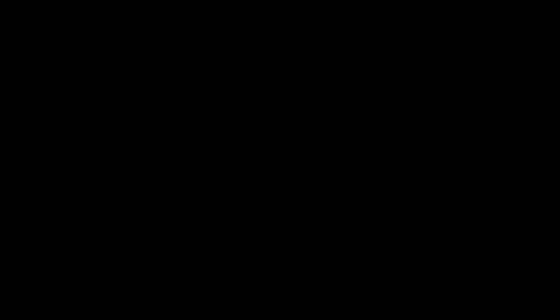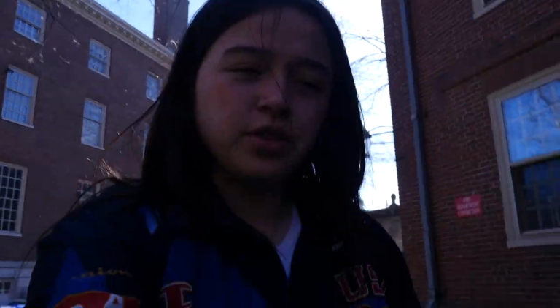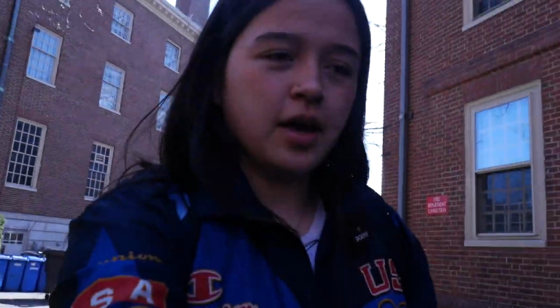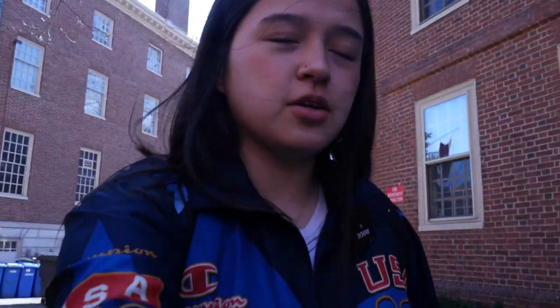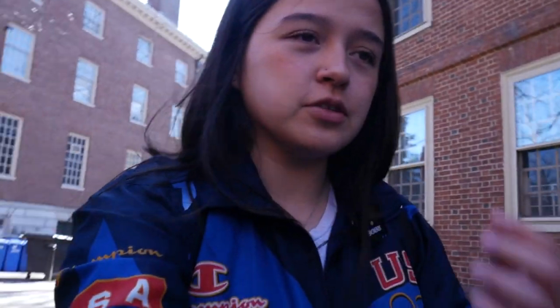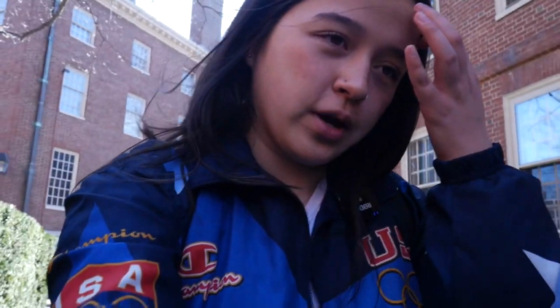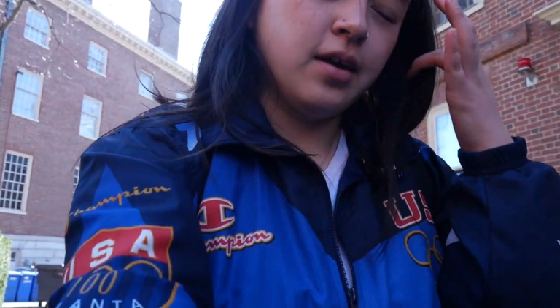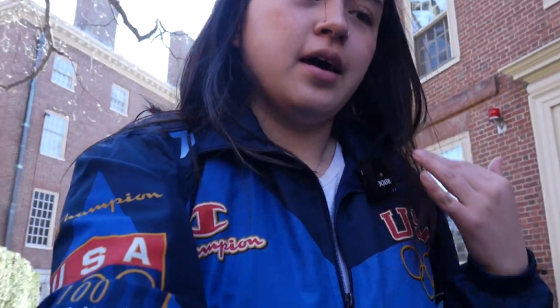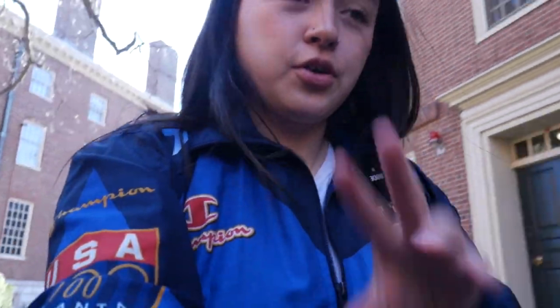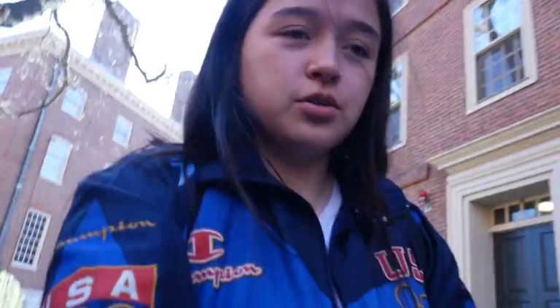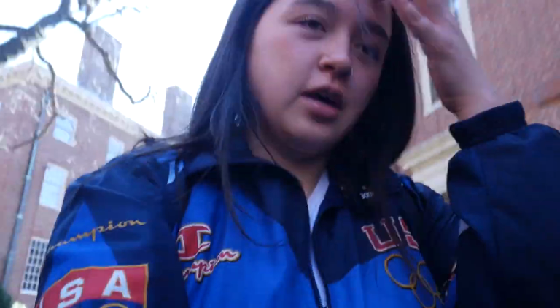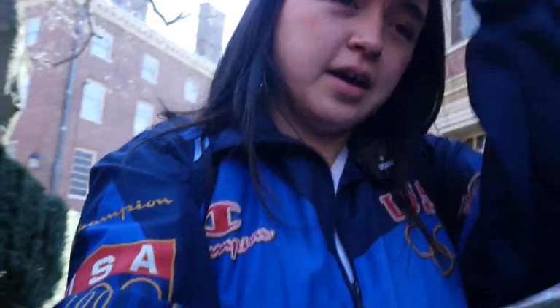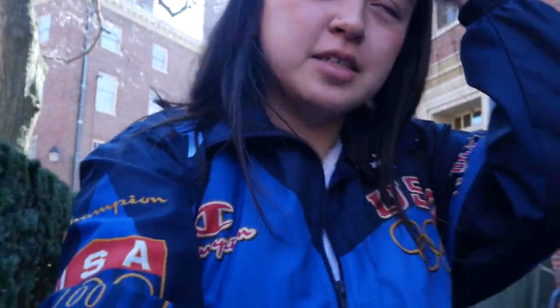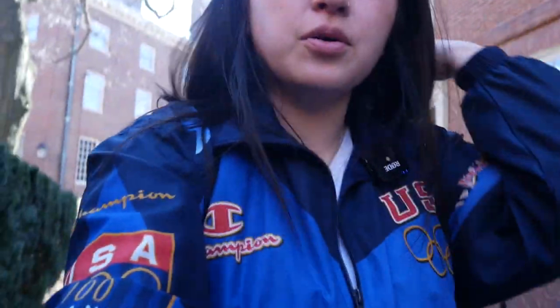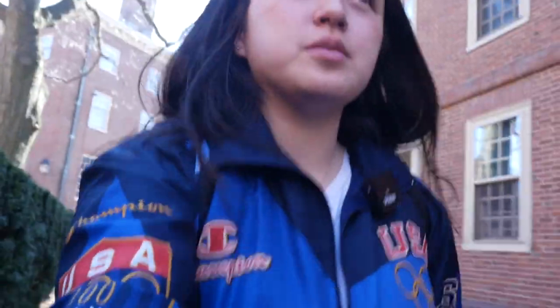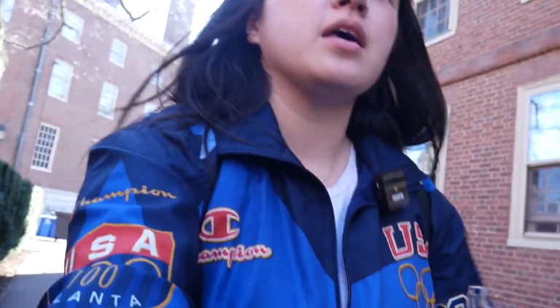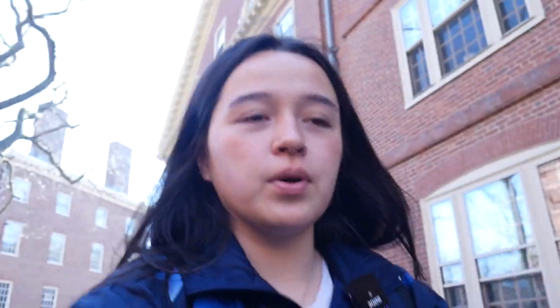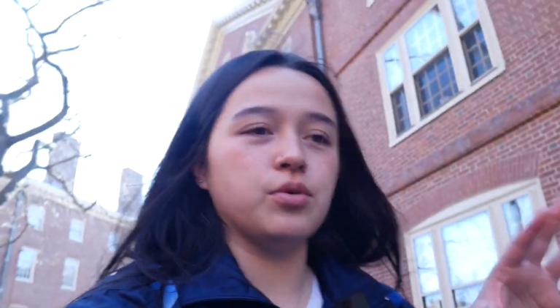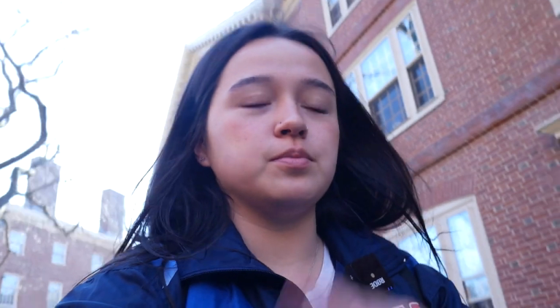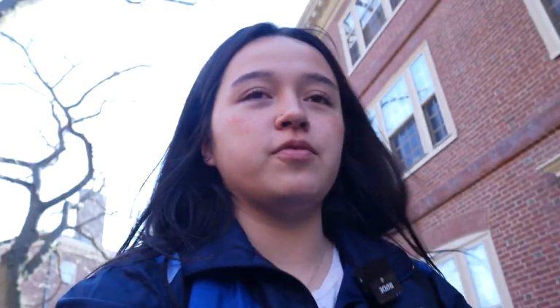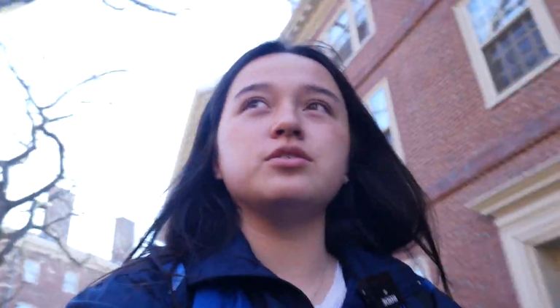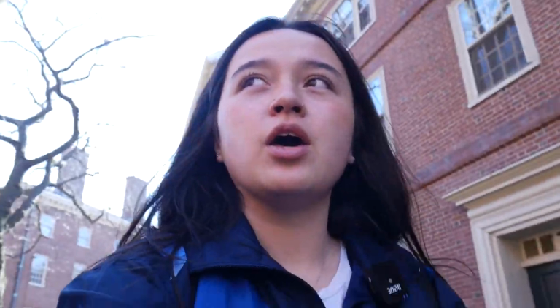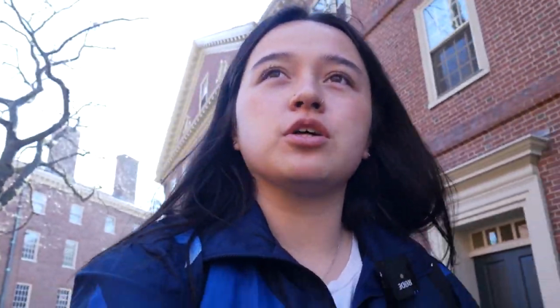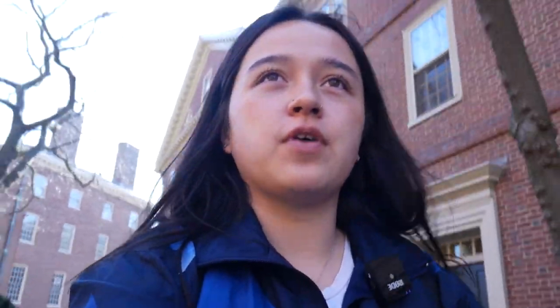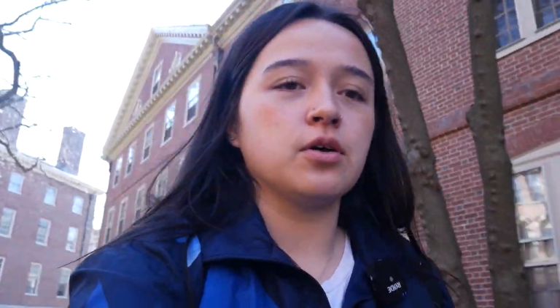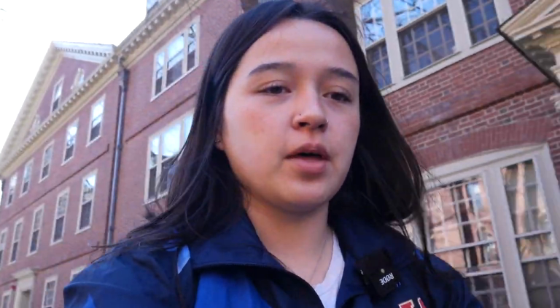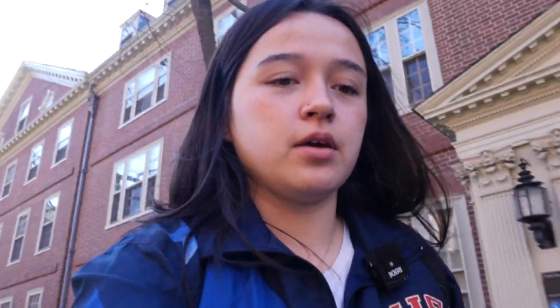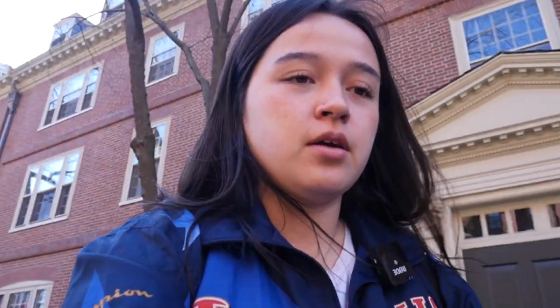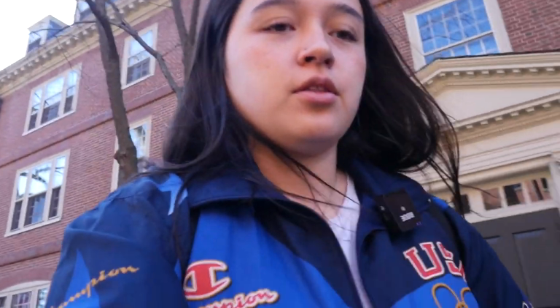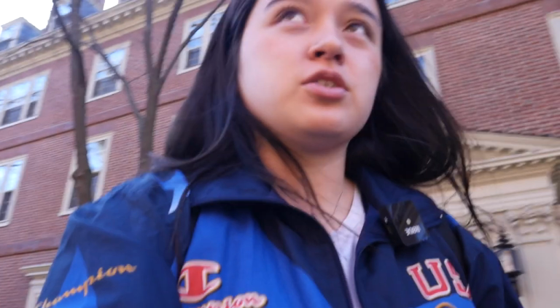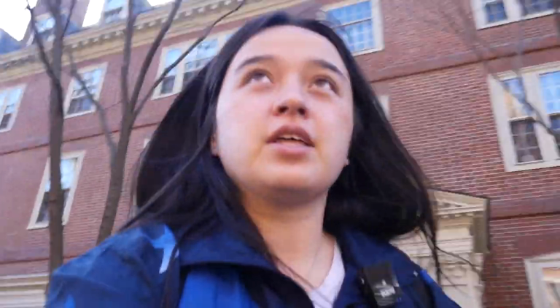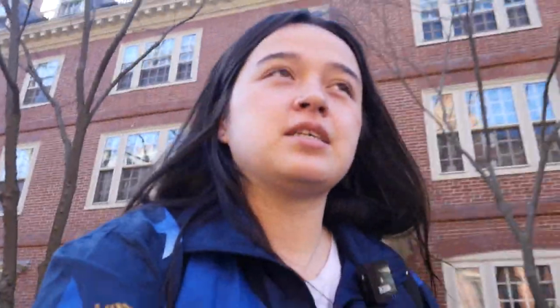It's 3:30. I made it to Harvard Square 30 minutes earlier than I had expected. We're on our way to Harvard's Museum of Natural History, which closes at 5, so I'm happy that we got here 30 minutes earlier than the T said.